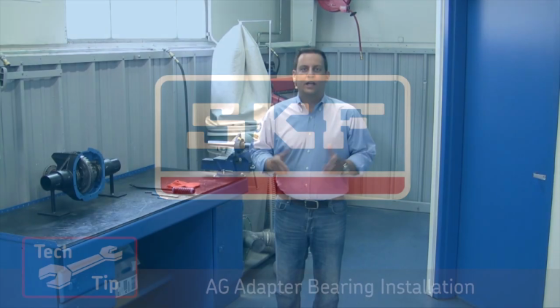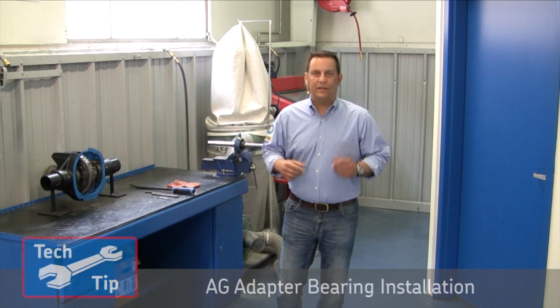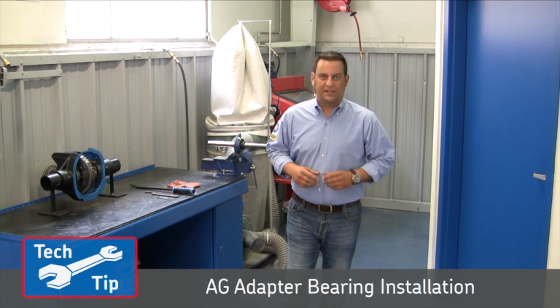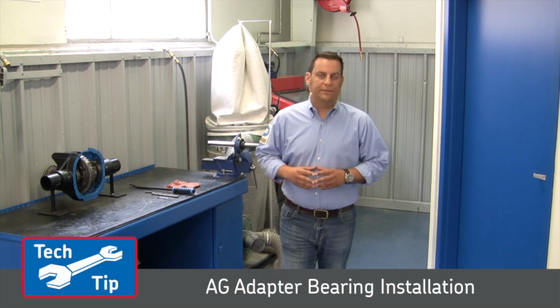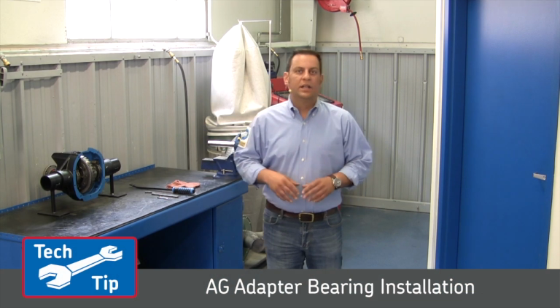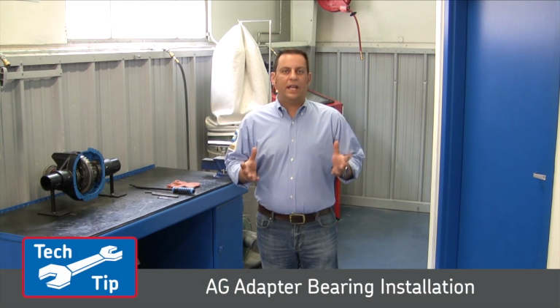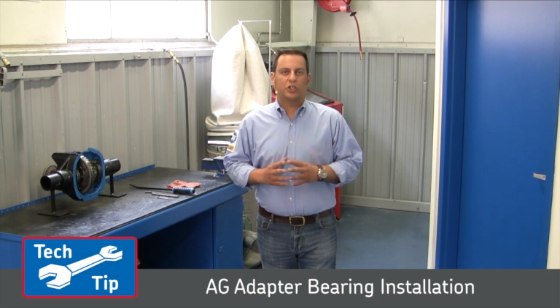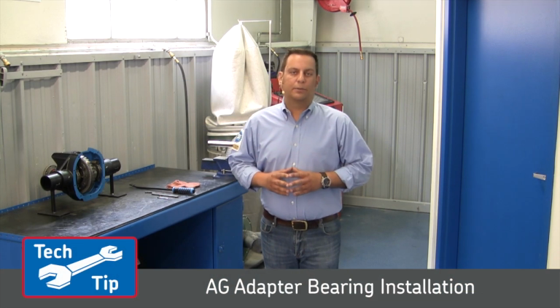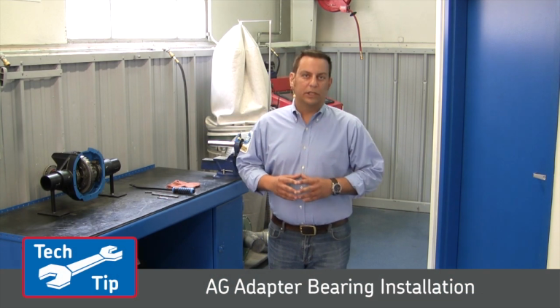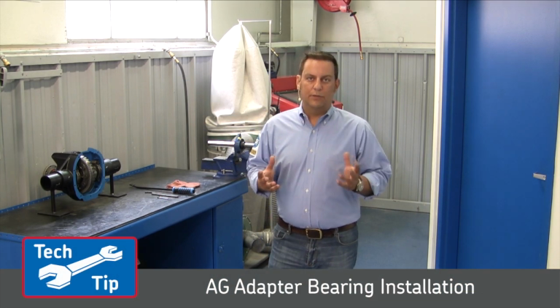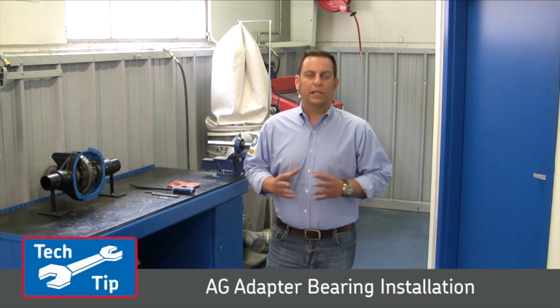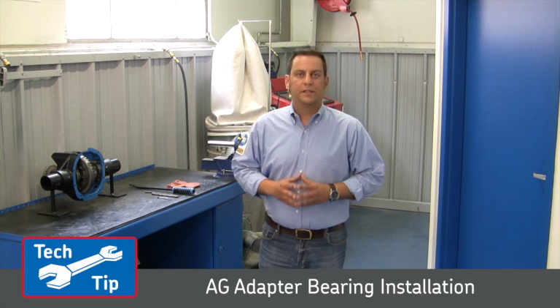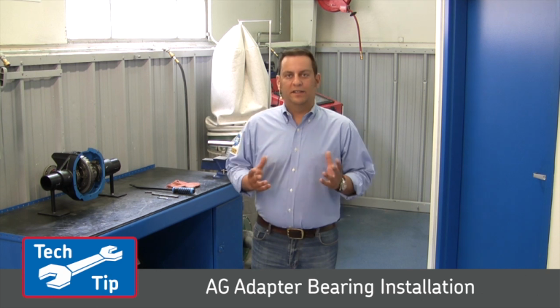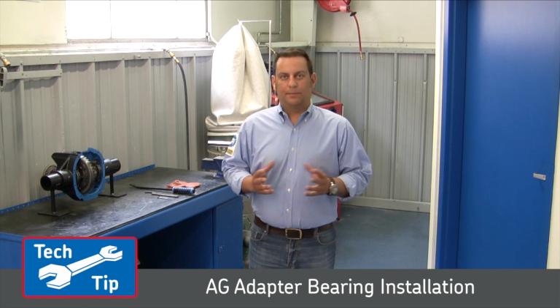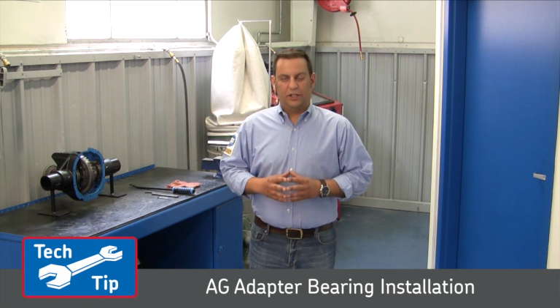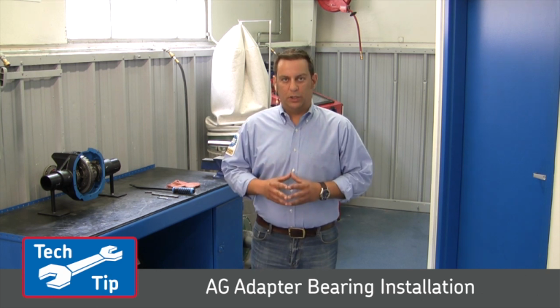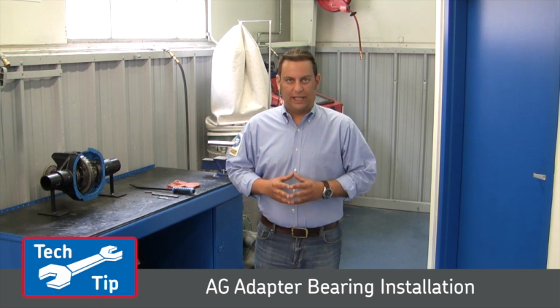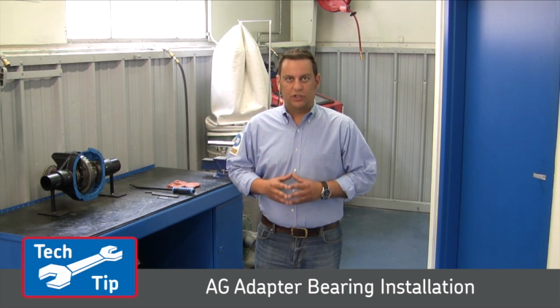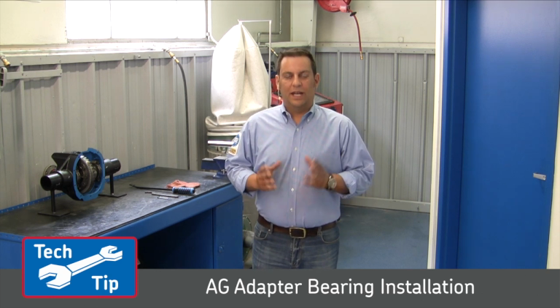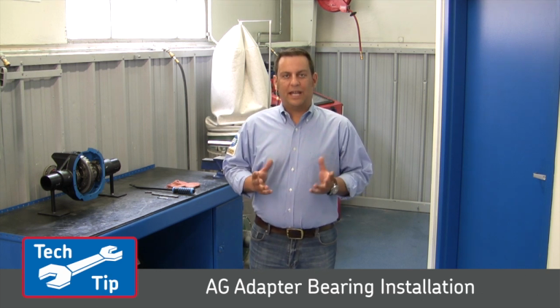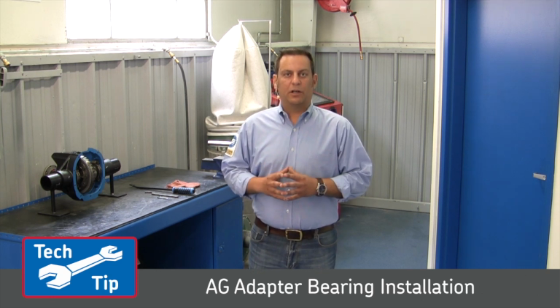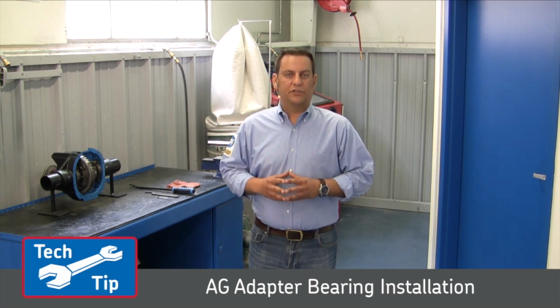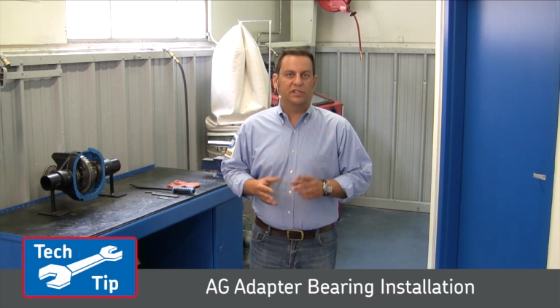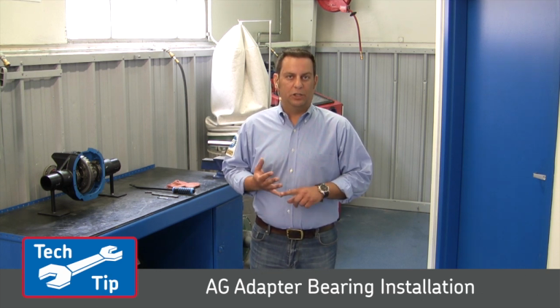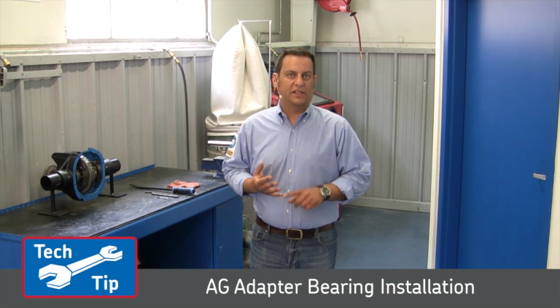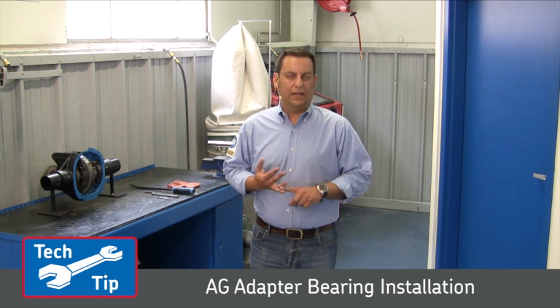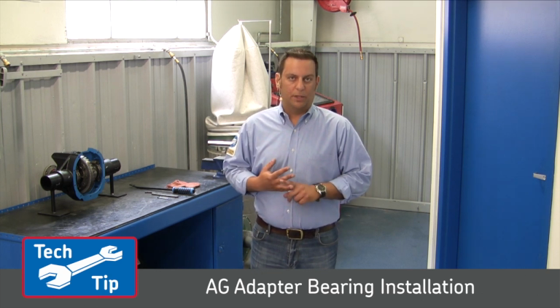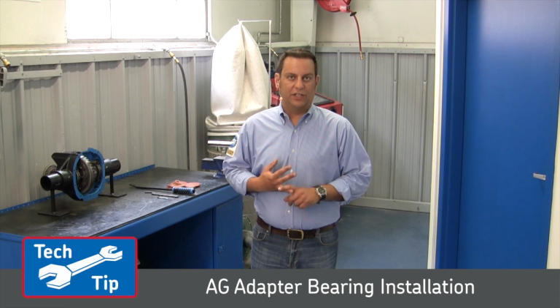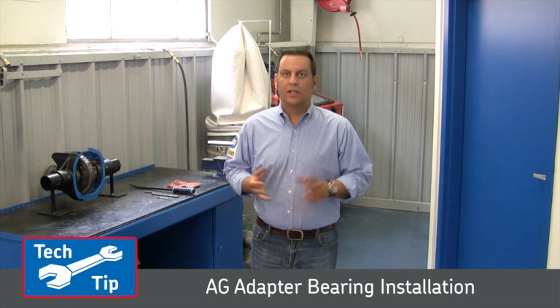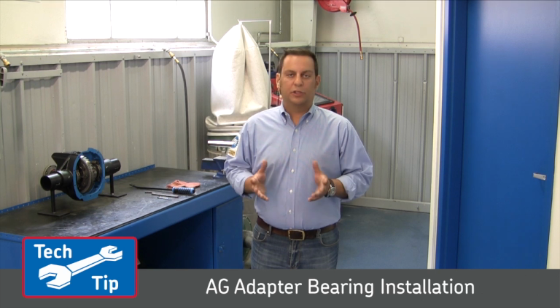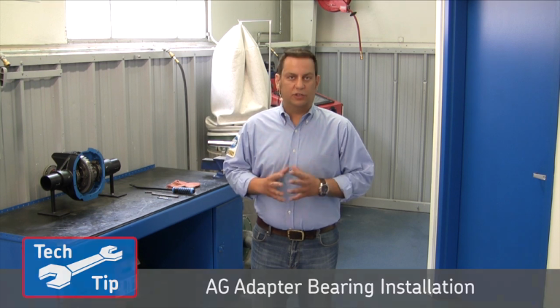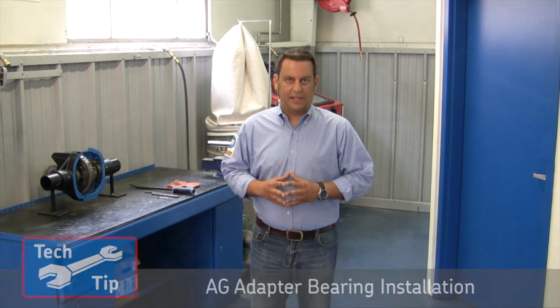I'm Pete from SKF. Today I'm going to show you how to properly remove and replace an adapter bearing in a two bolt flange. This adapter bearing is also used on pillow blocks and four bolt flanges — the procedure is the same.